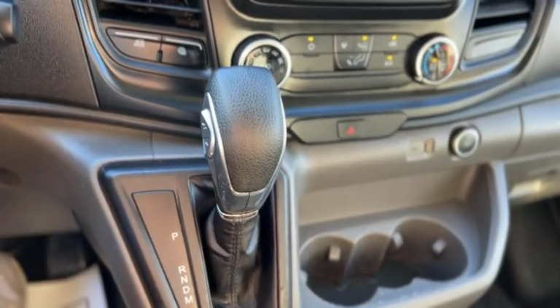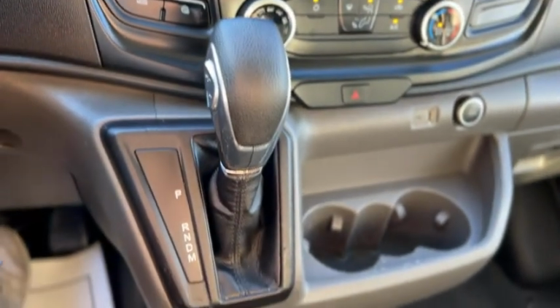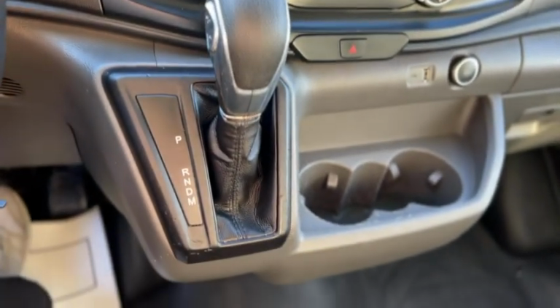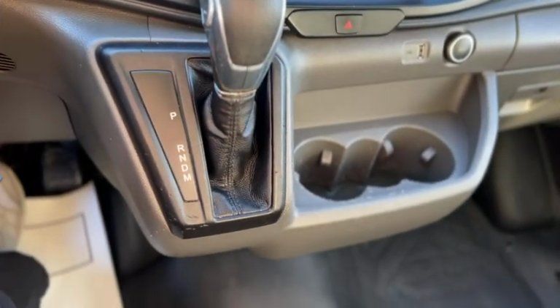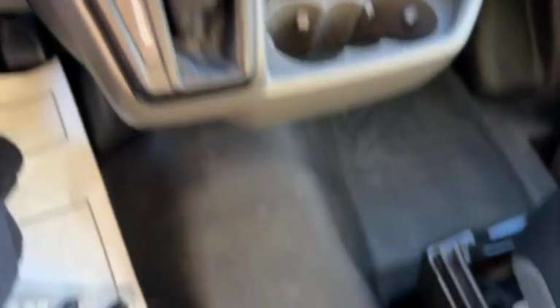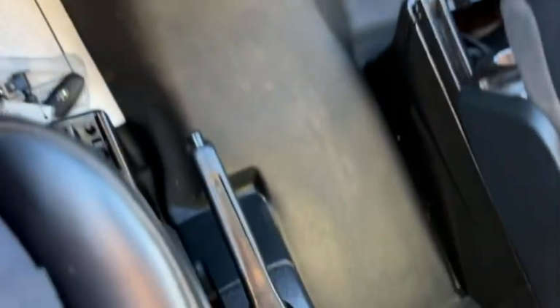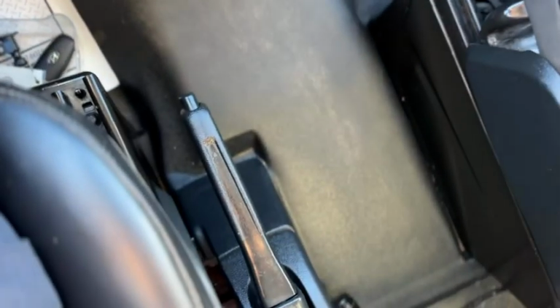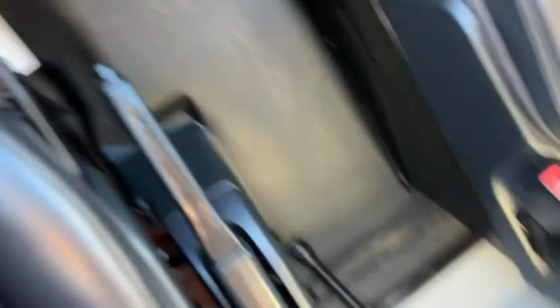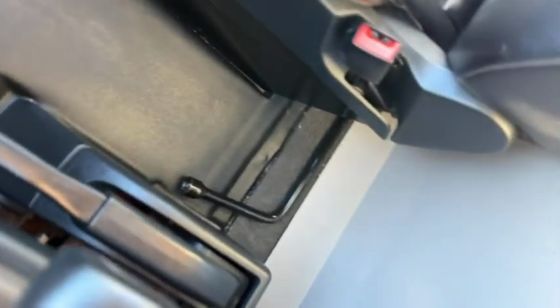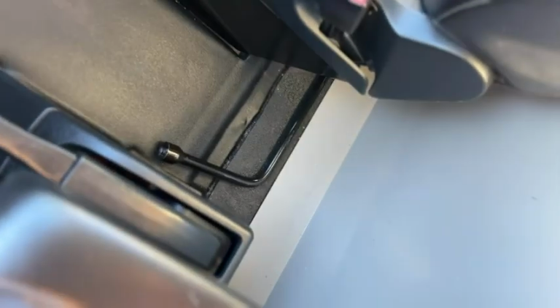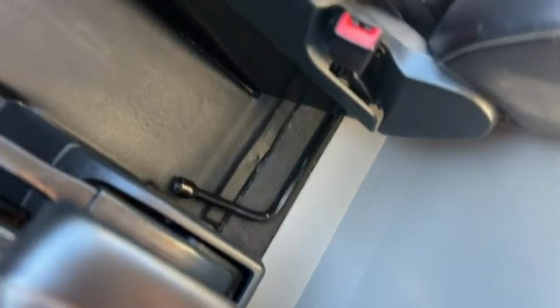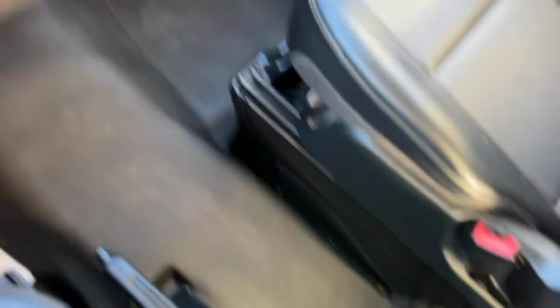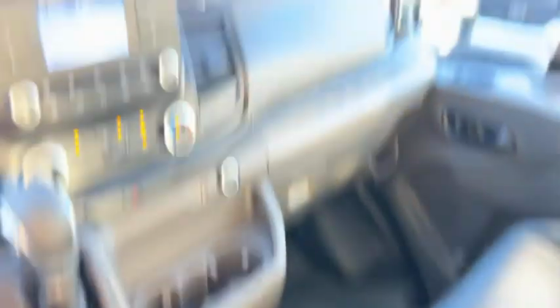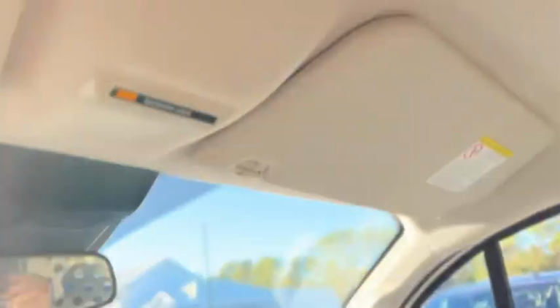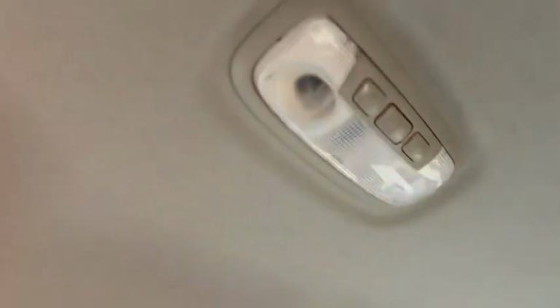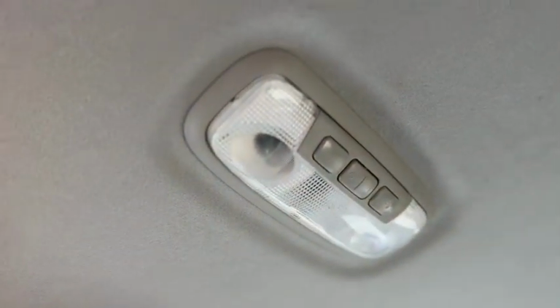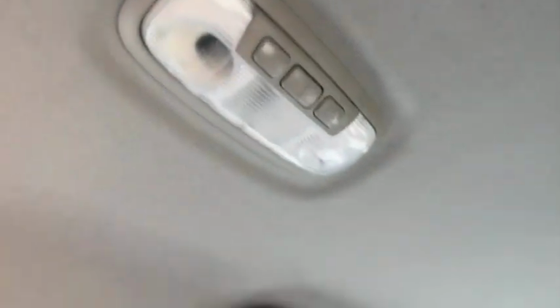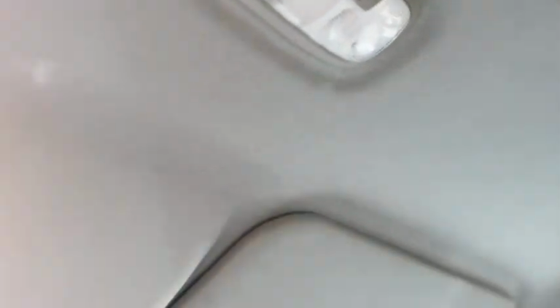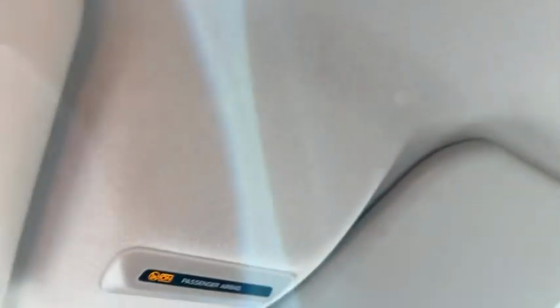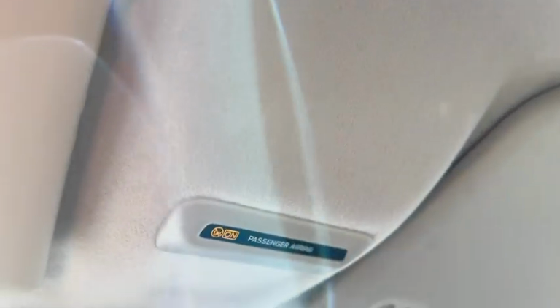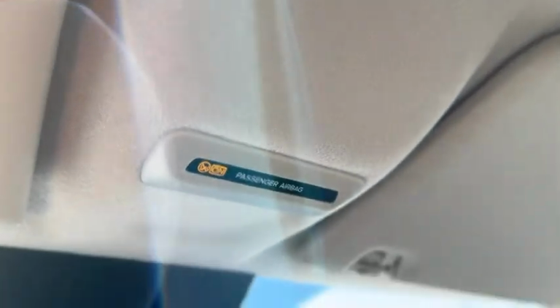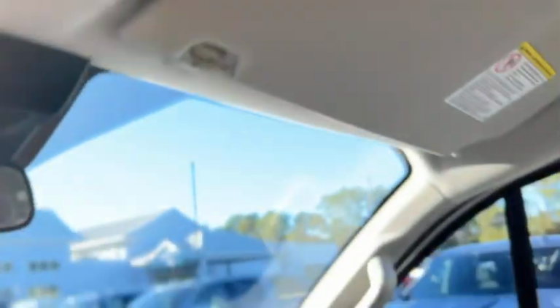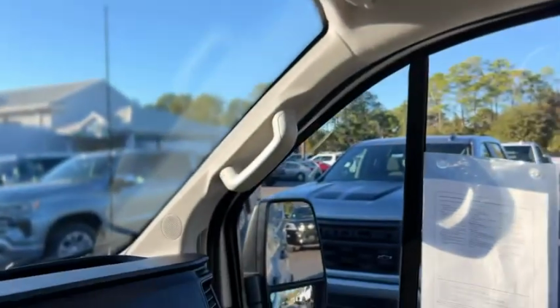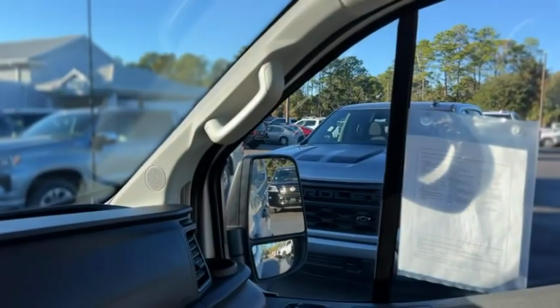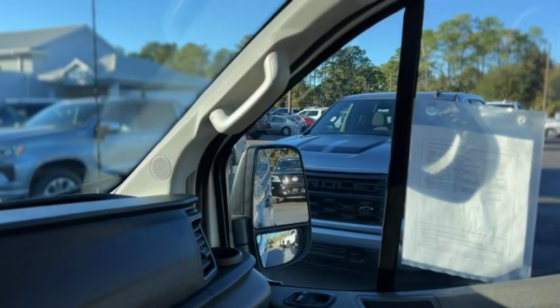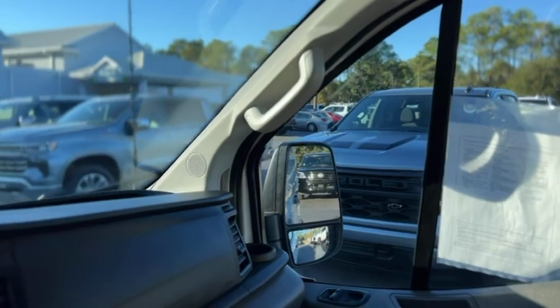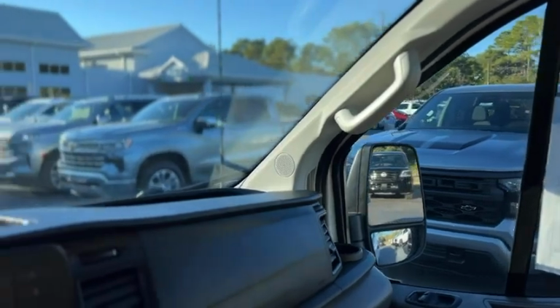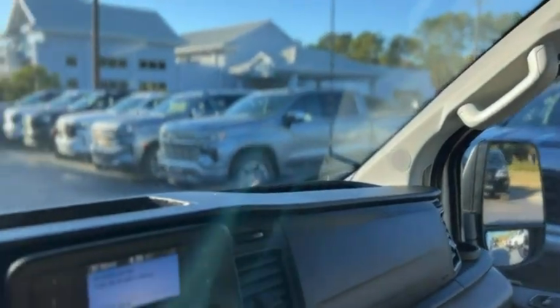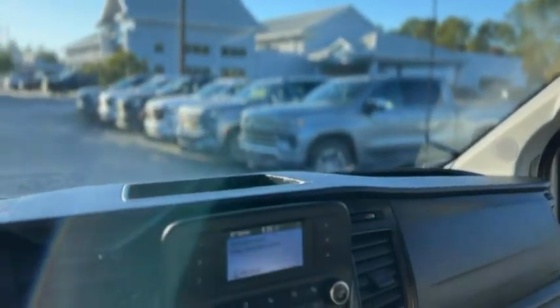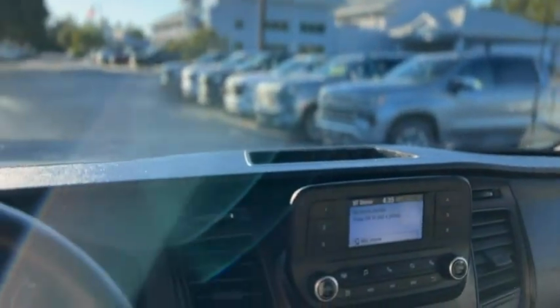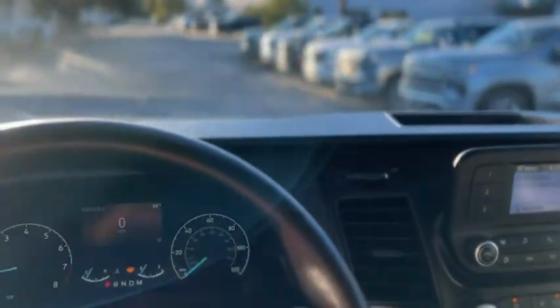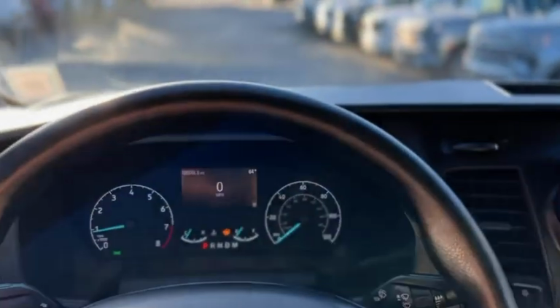Here's your gear selector with manual mode. Parking brake. Some tools down there. And then up above you have your dome lights and your airbag on and off. That was a quick look at our 2020 Ford Transit.